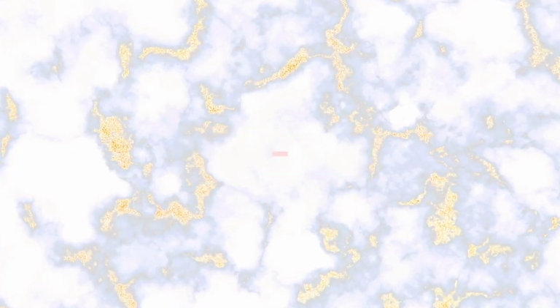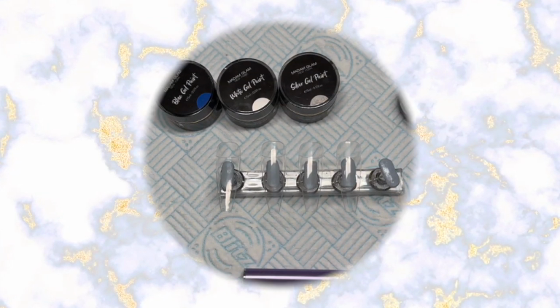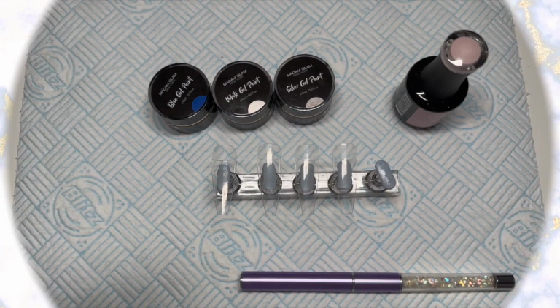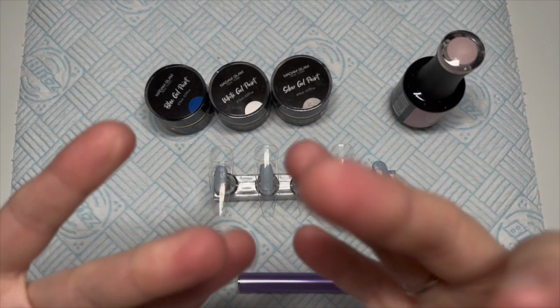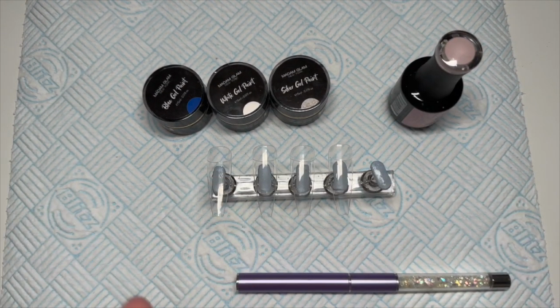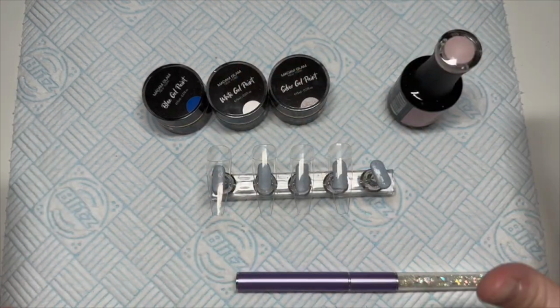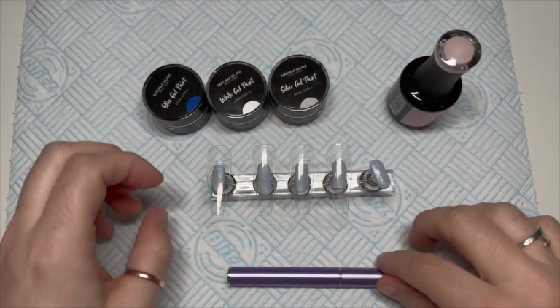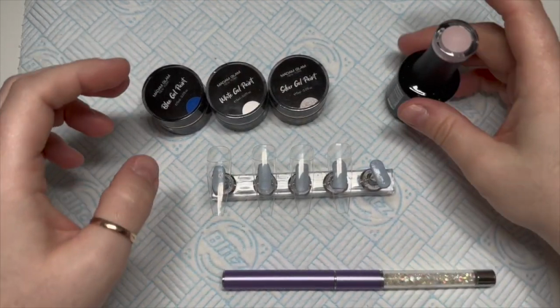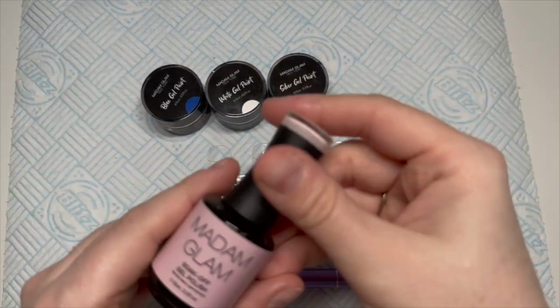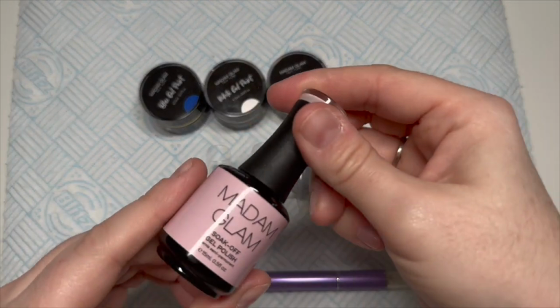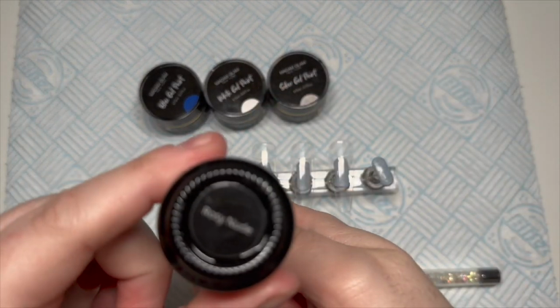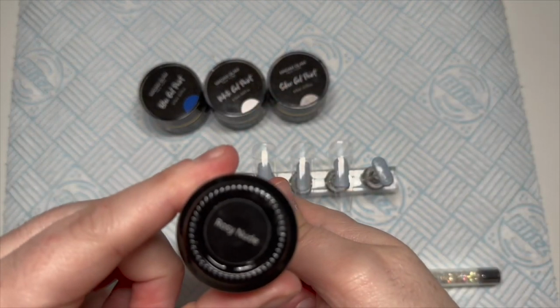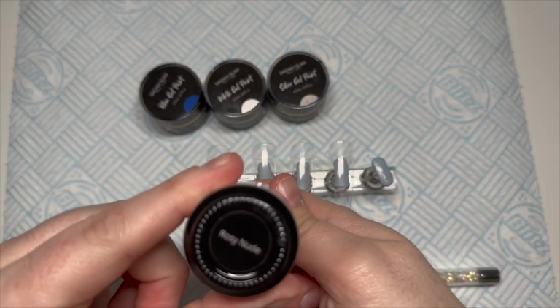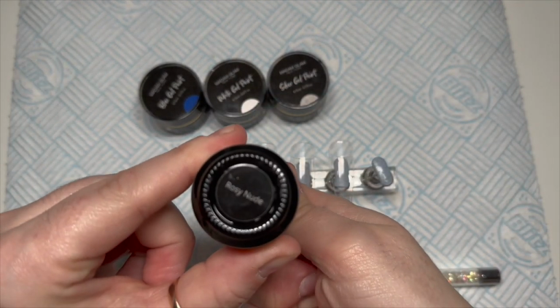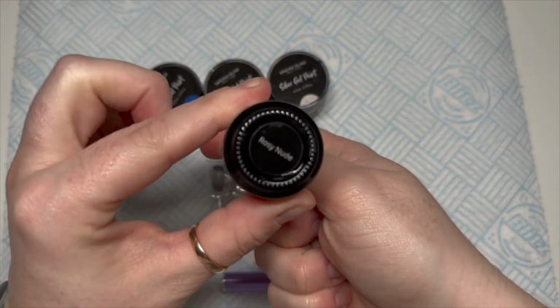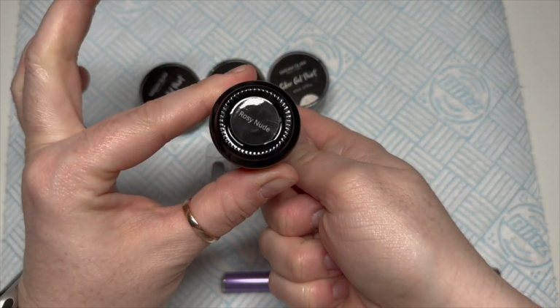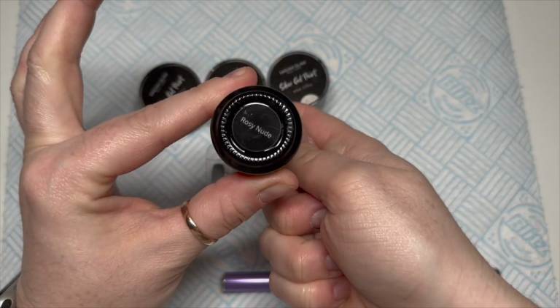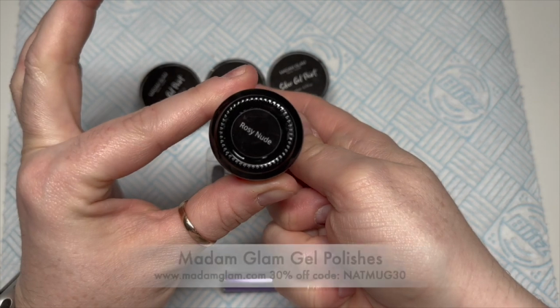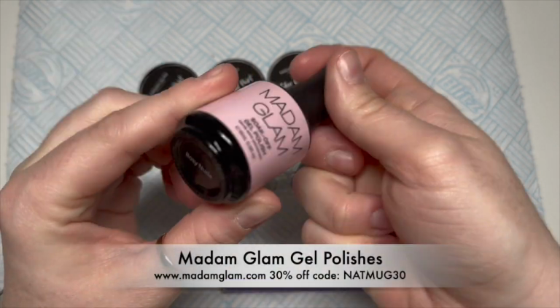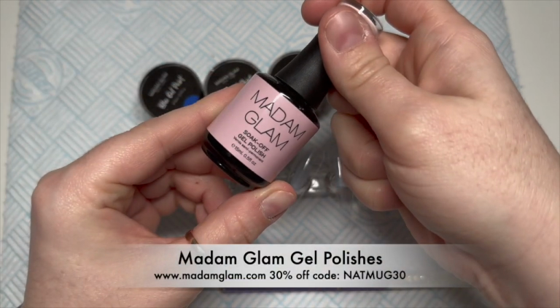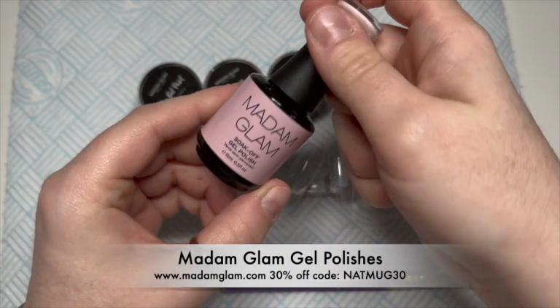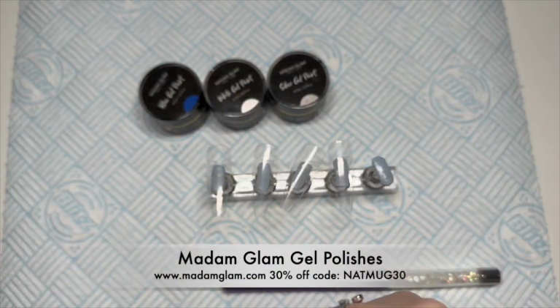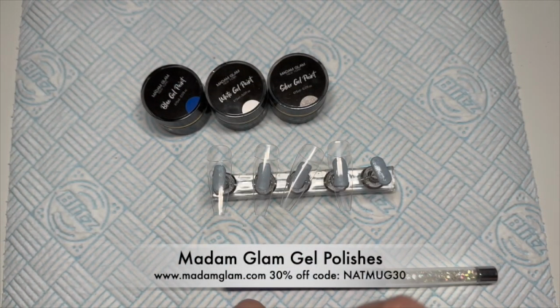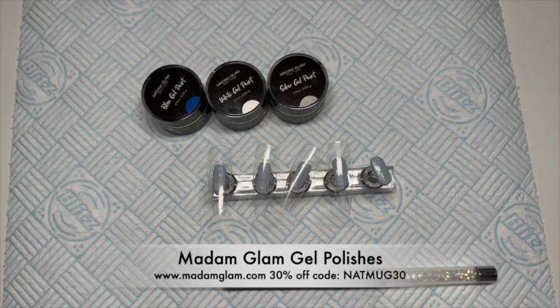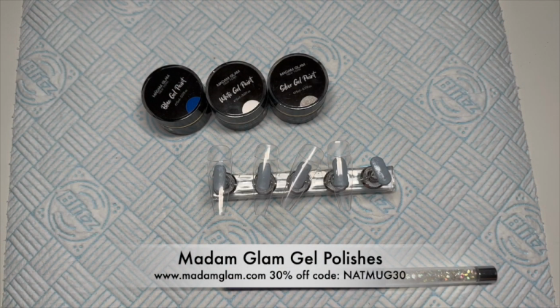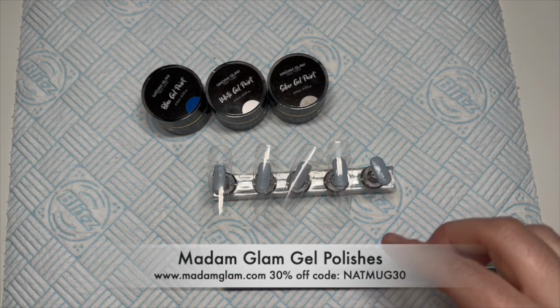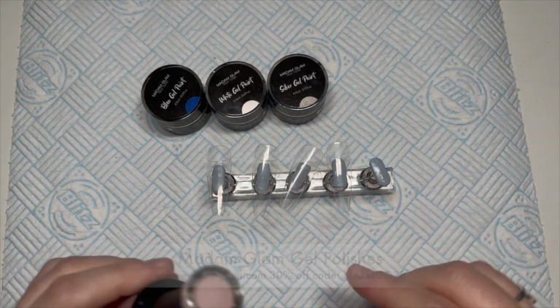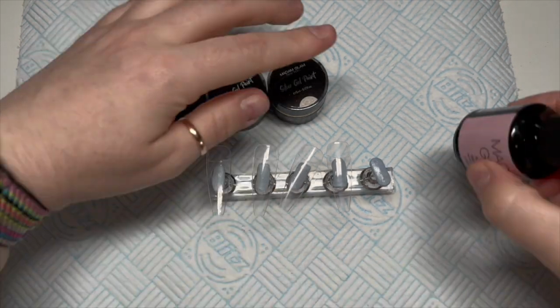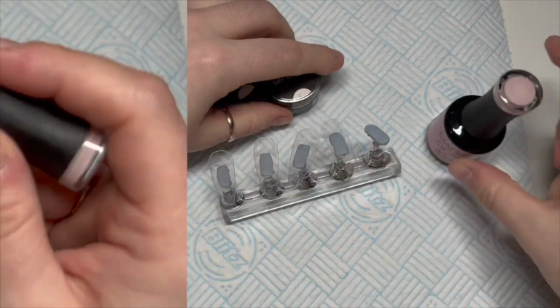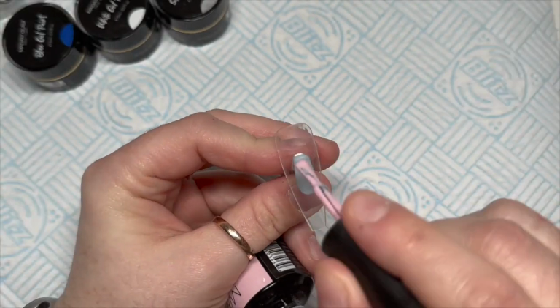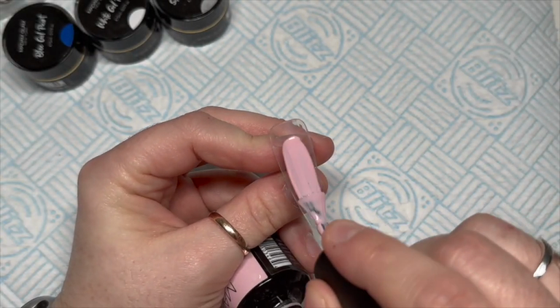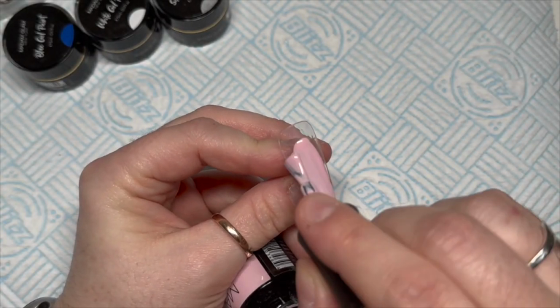Hi everyone, welcome back to a new video! Today we're going to be doing more gel polish nails. You'll never guess — I am using Madam Glam's gel polish and a lot of the gel paints today.